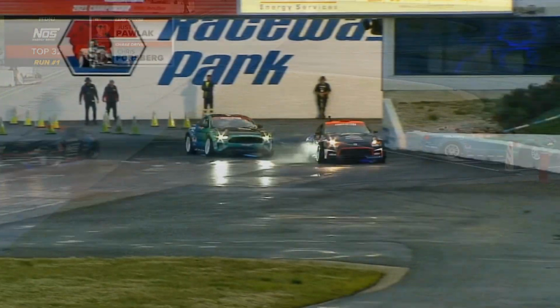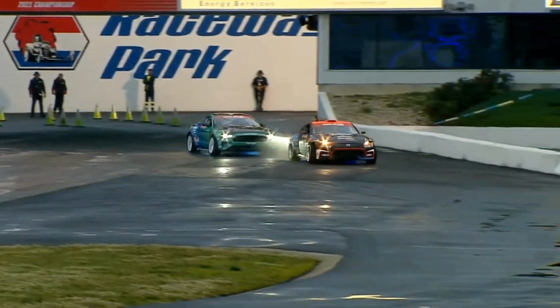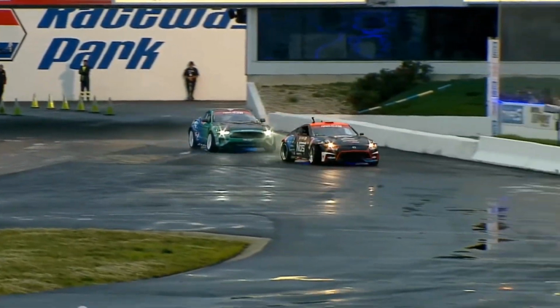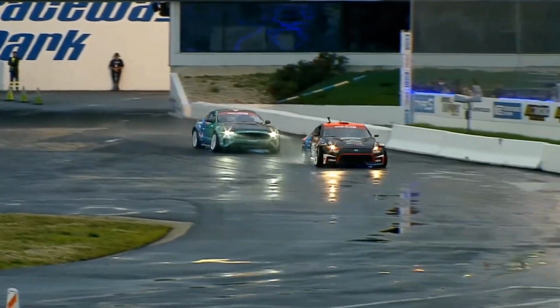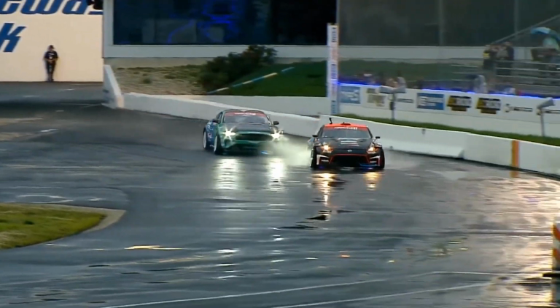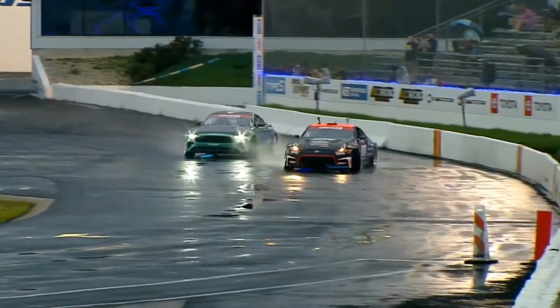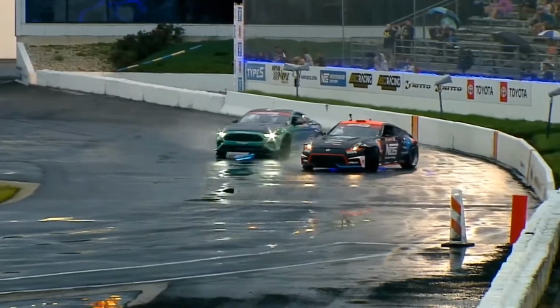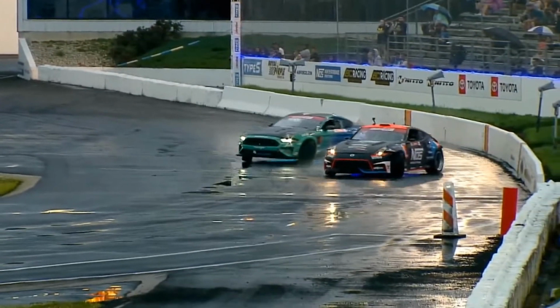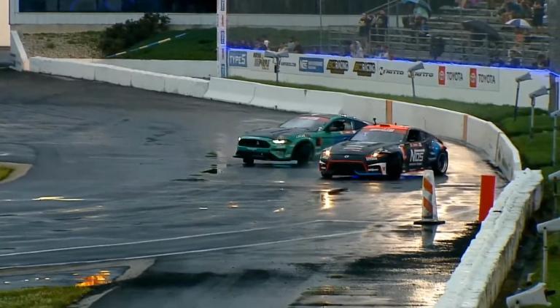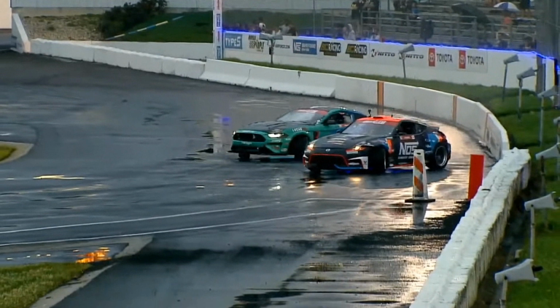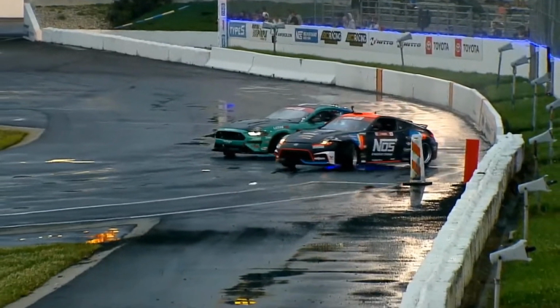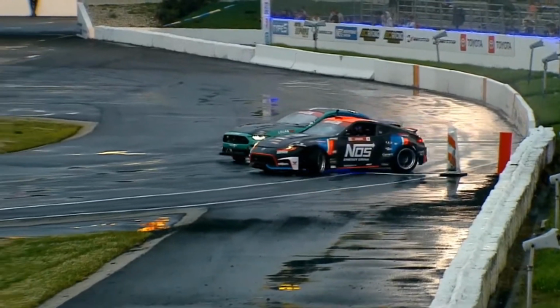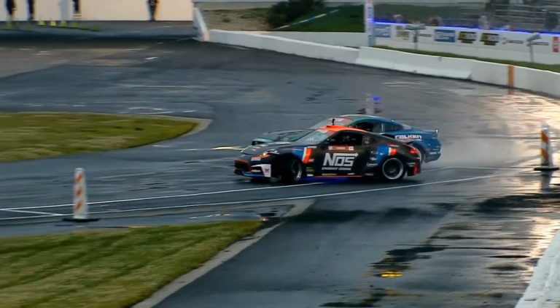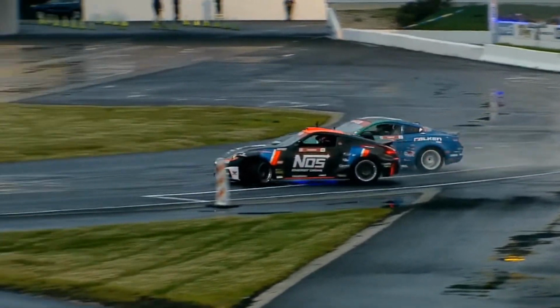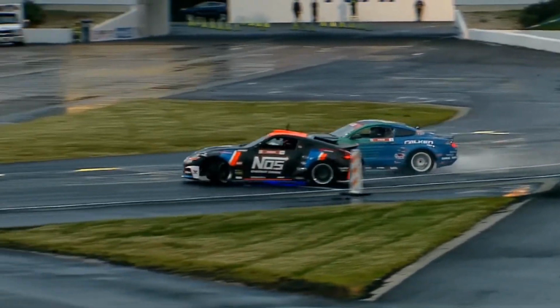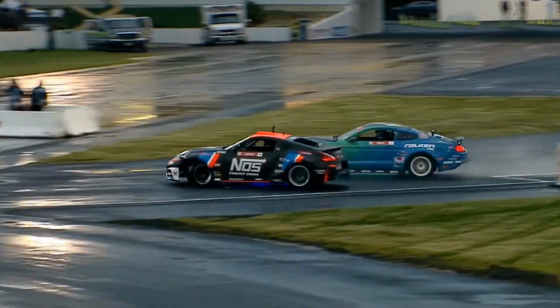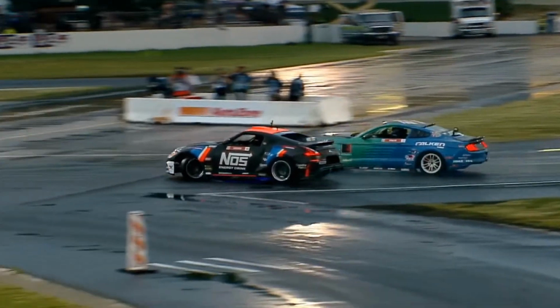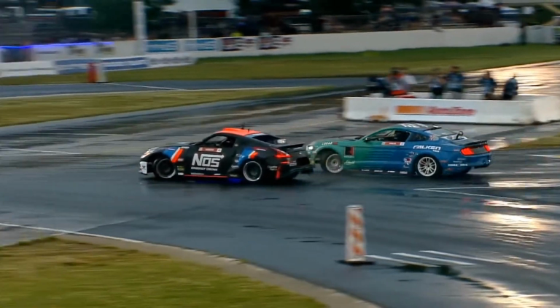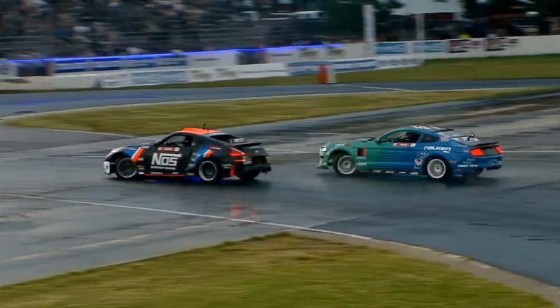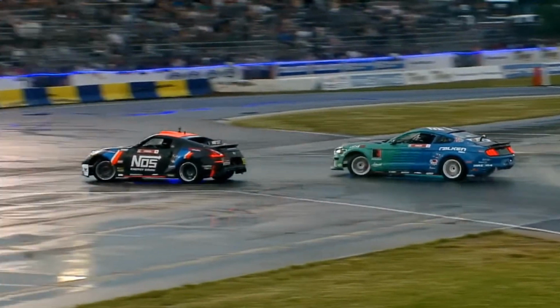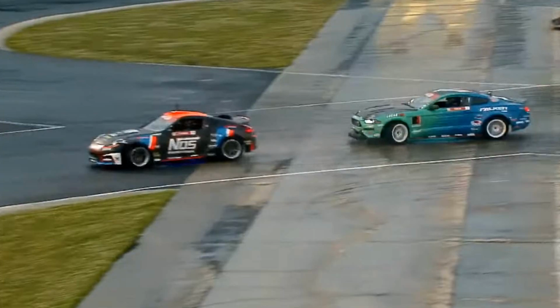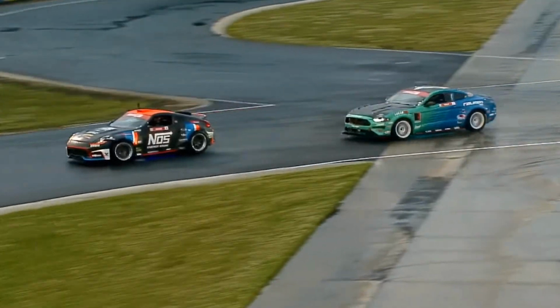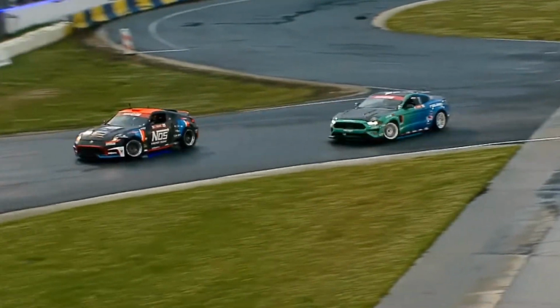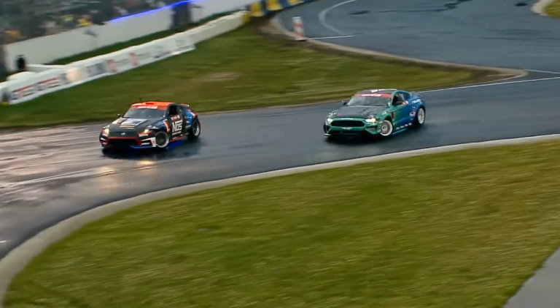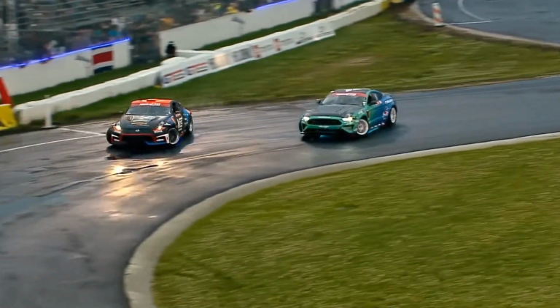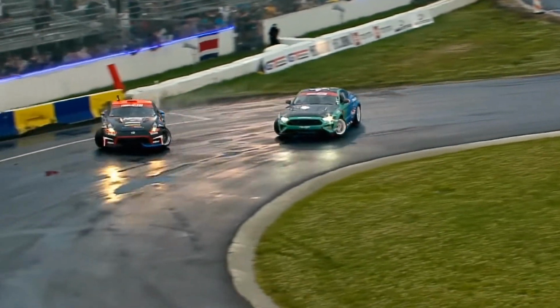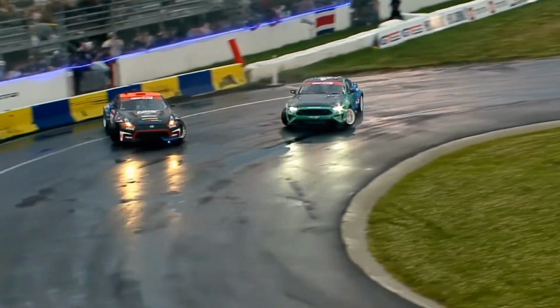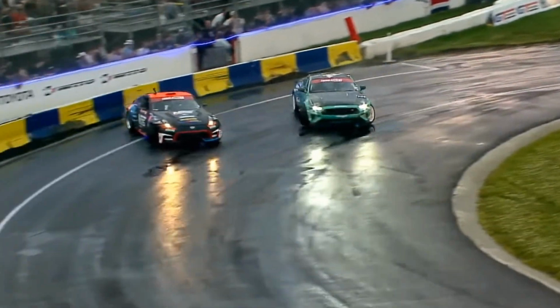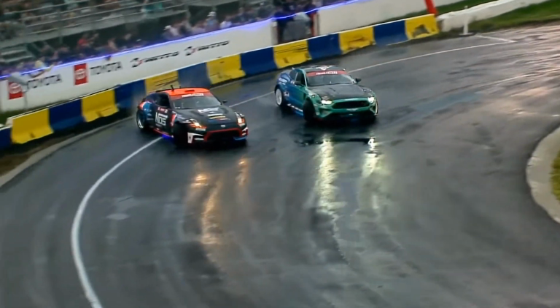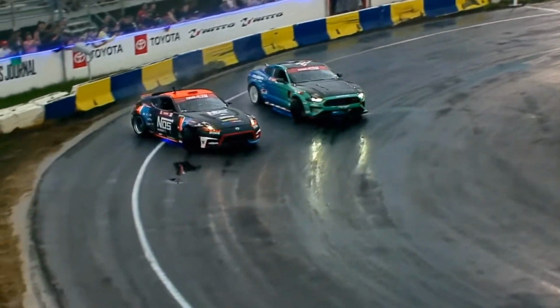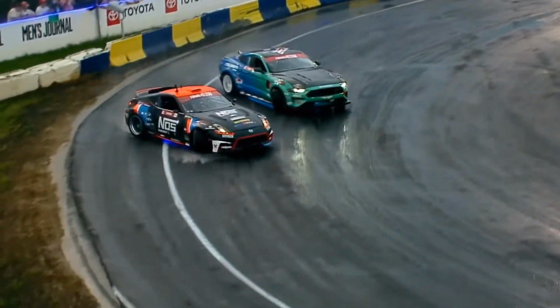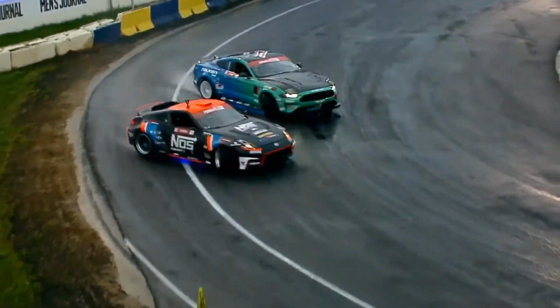But let's see — here we go, the second half of this battle. Chris Forsberg got a bit of a lucky break there. If he can keep it together, Pawlik's got nothing to lose here. Pawlik has nothing to lose — I have a feeling he's really going to go for it.